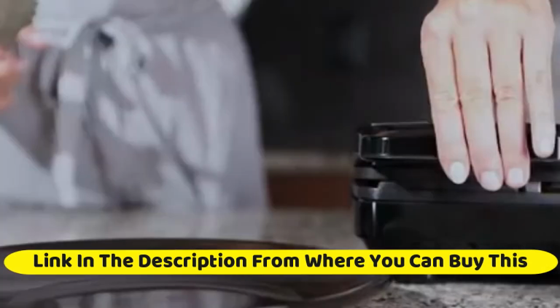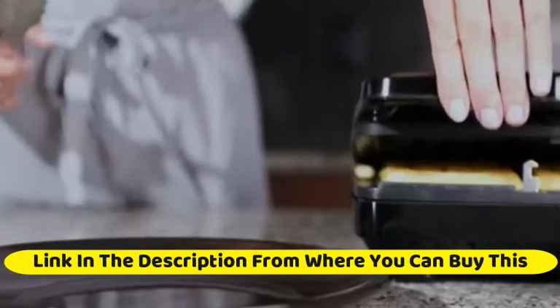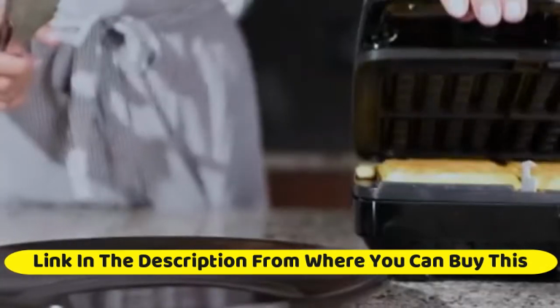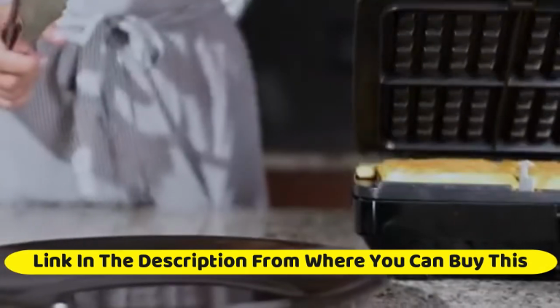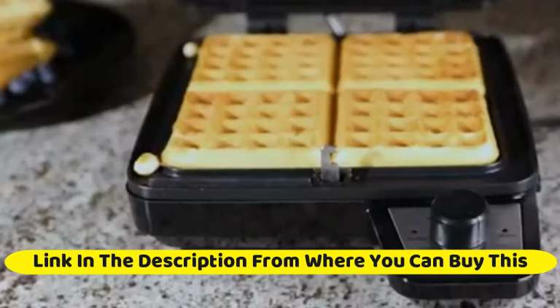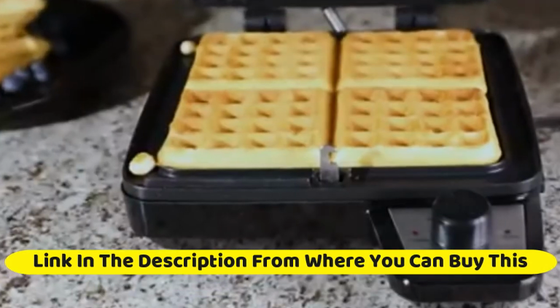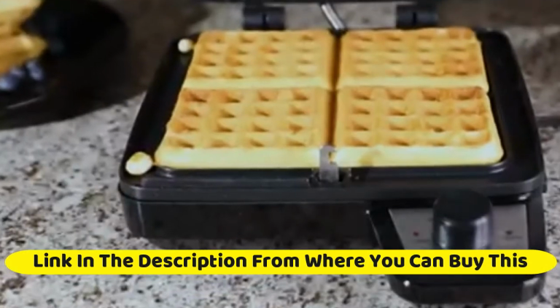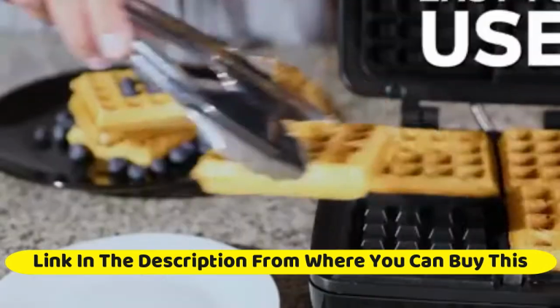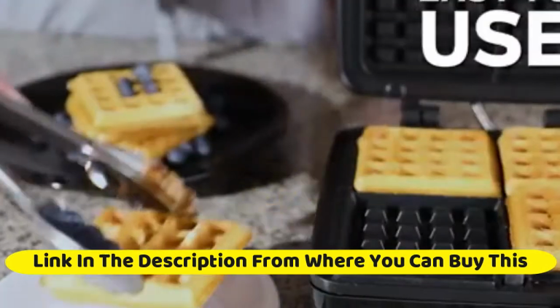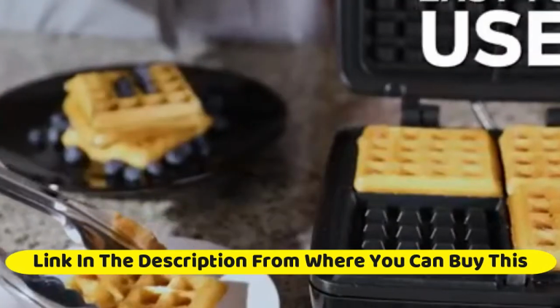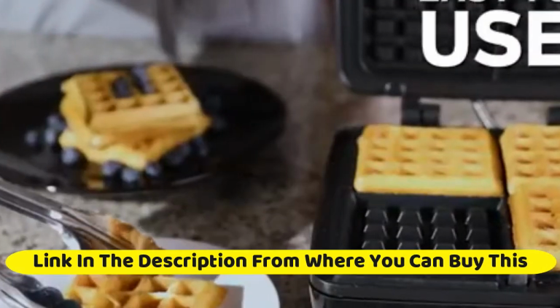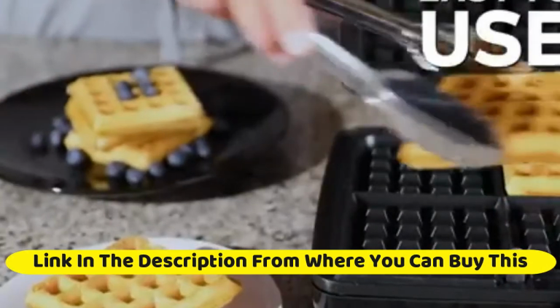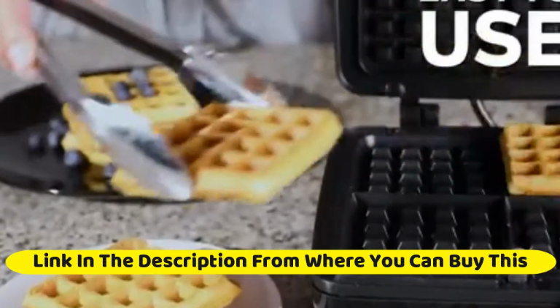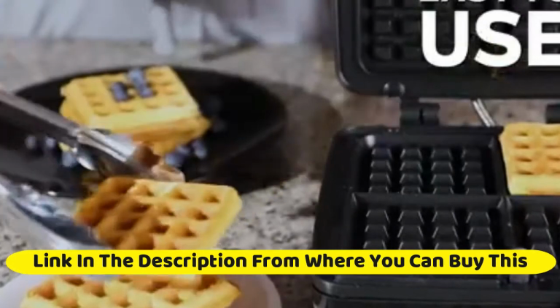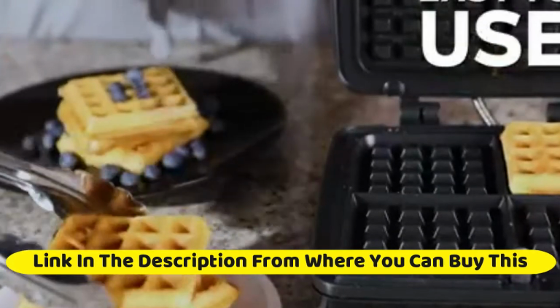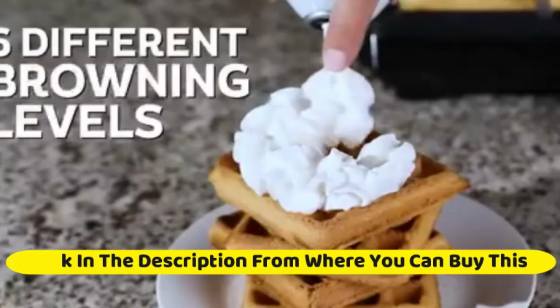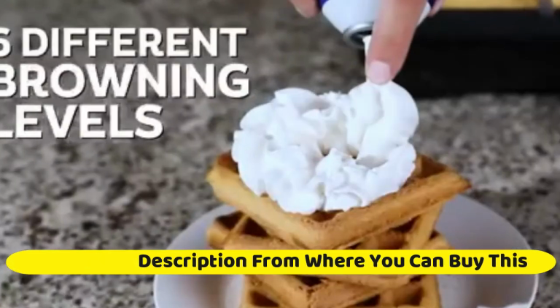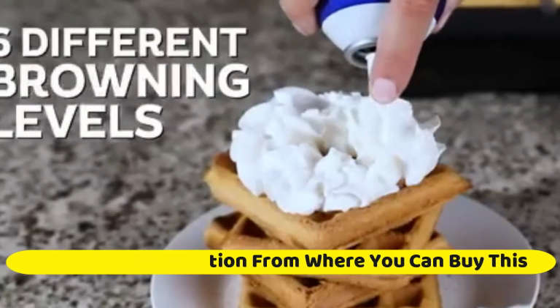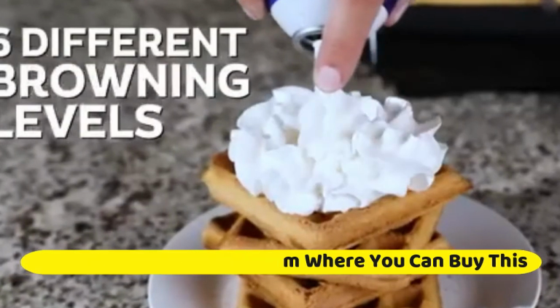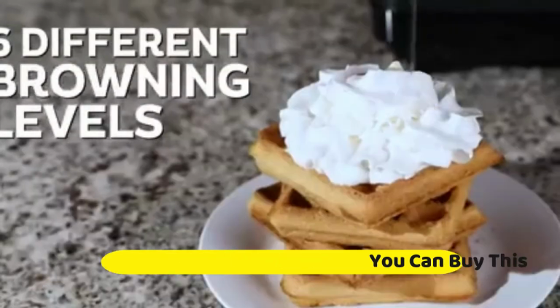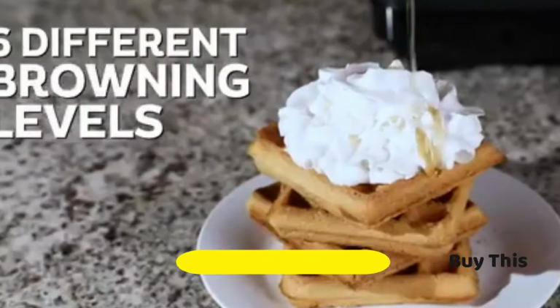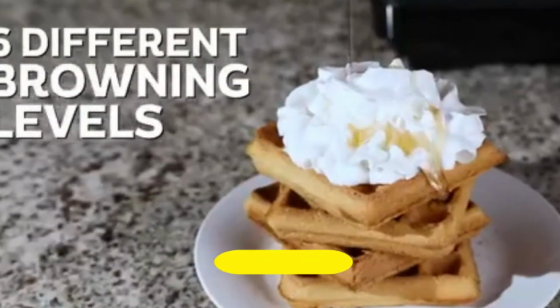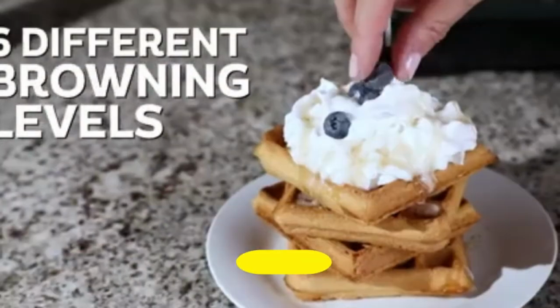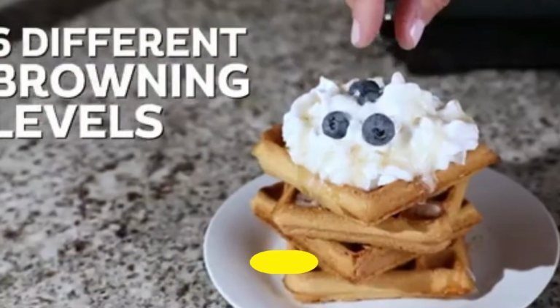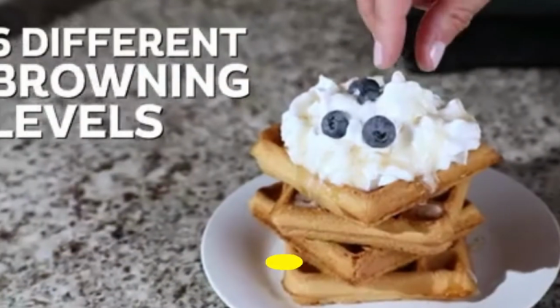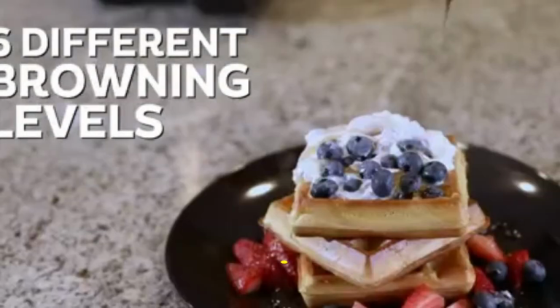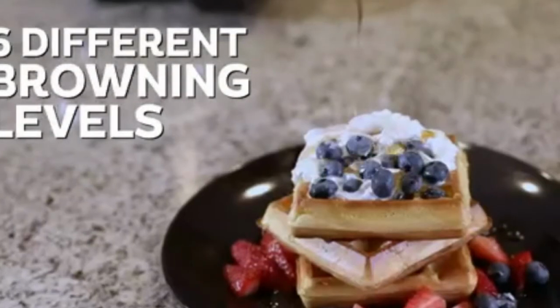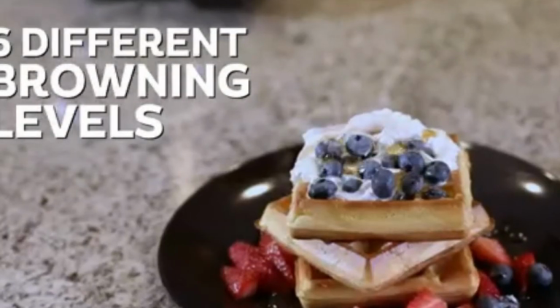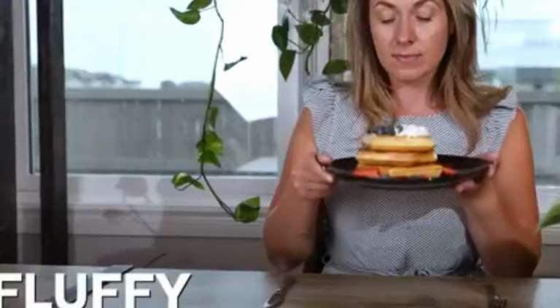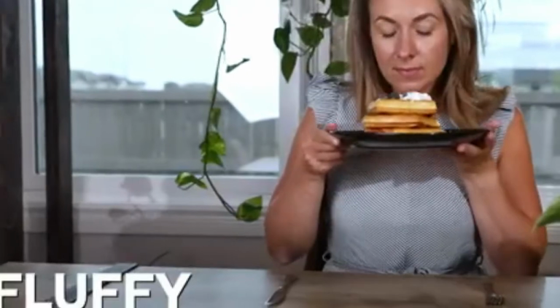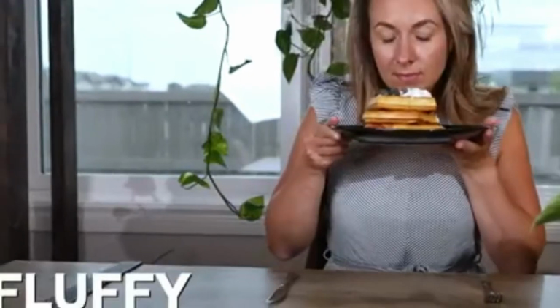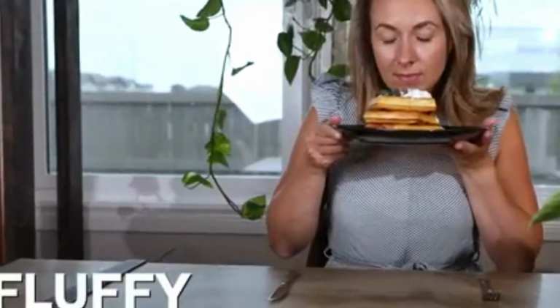Make 4 waffles at a time. Elec Homes 4-slice waffle maker allows you to feed a family in one fell swoop. Crisp and golden on the outside, moist and tender on the inside.